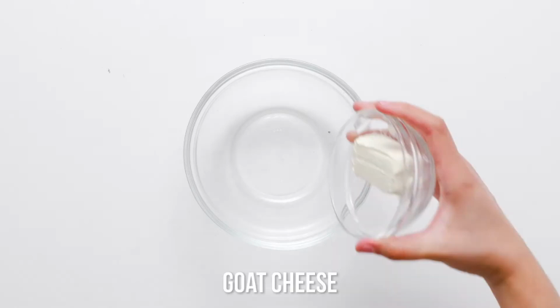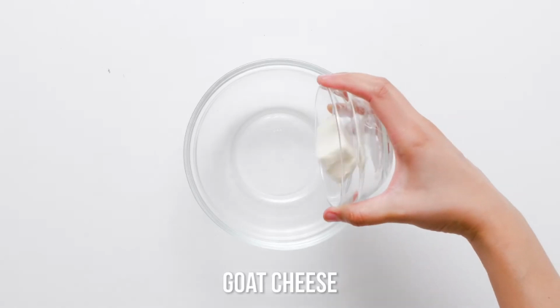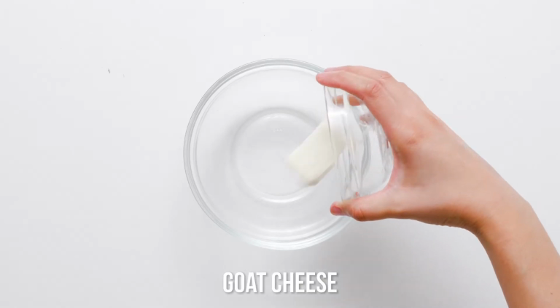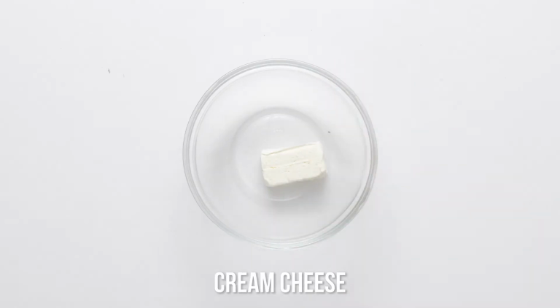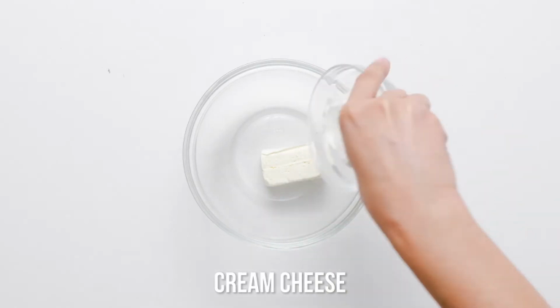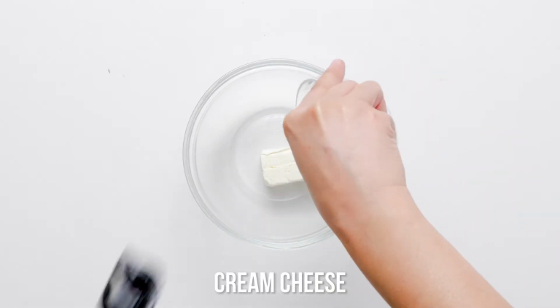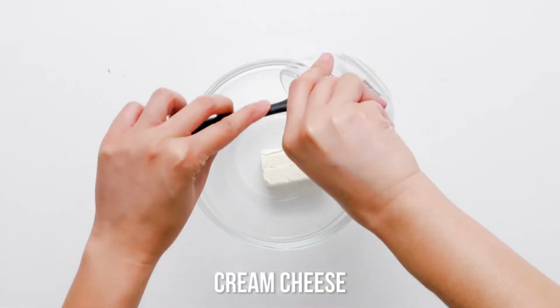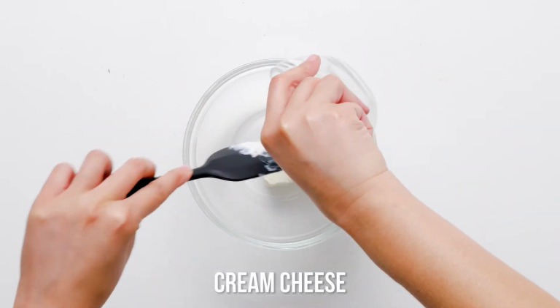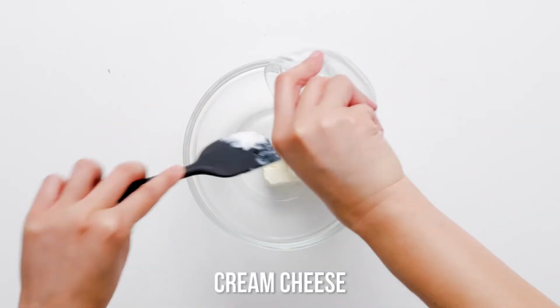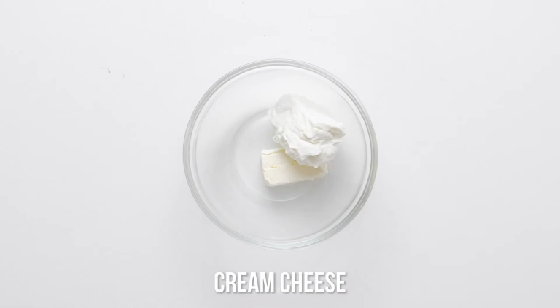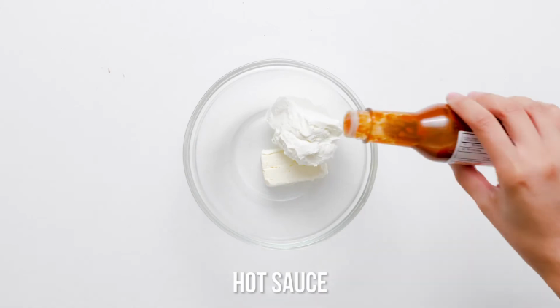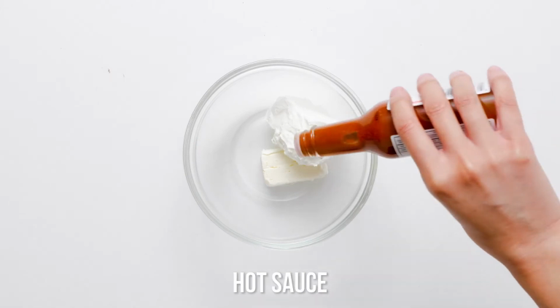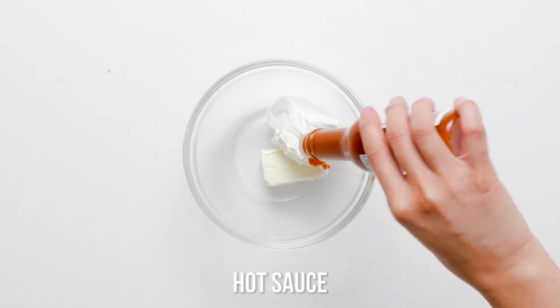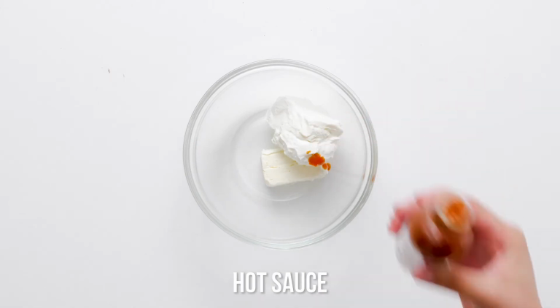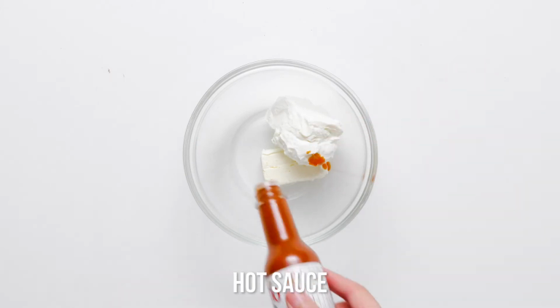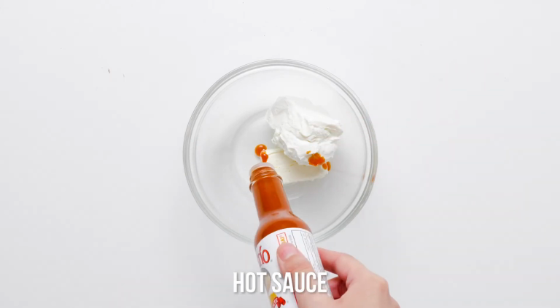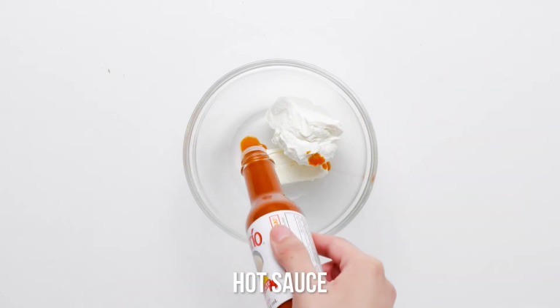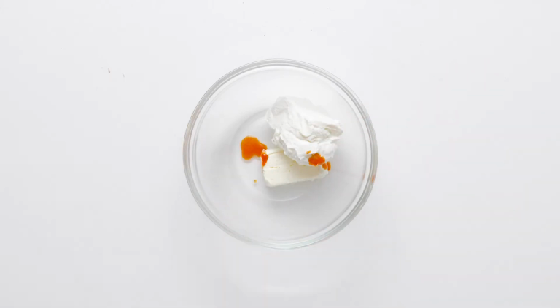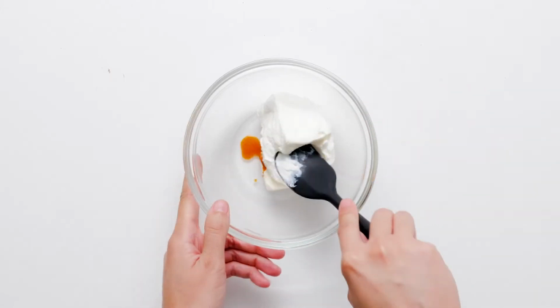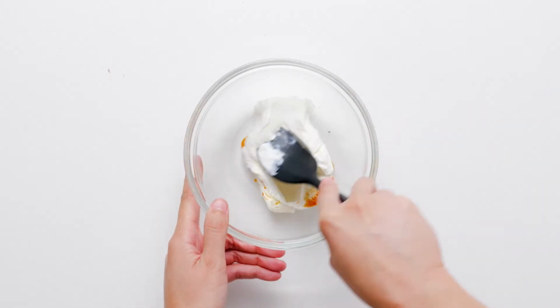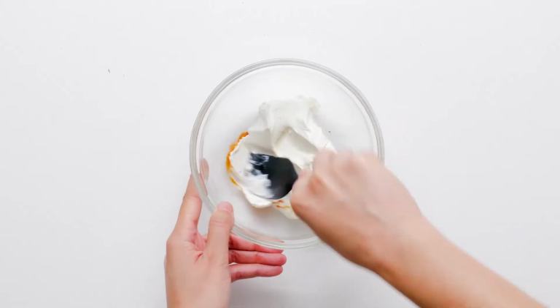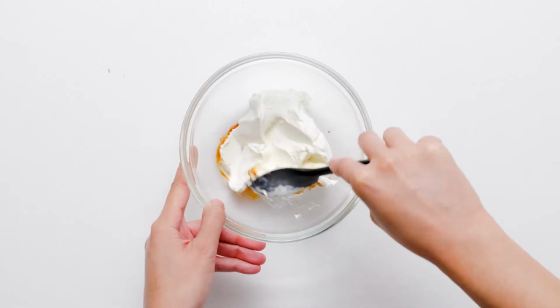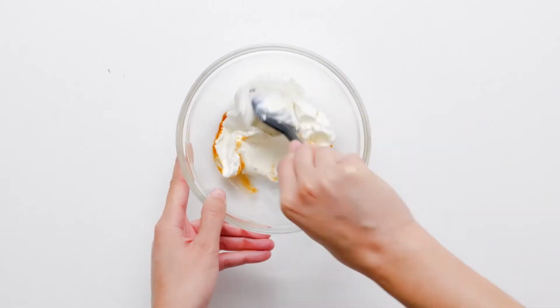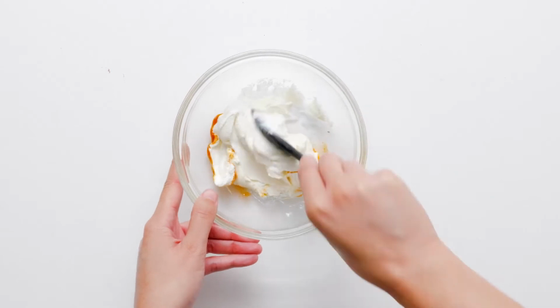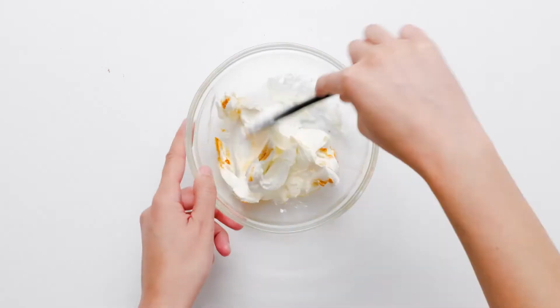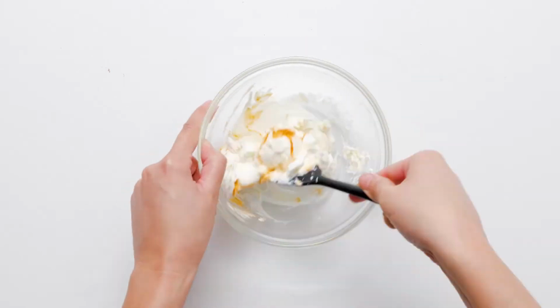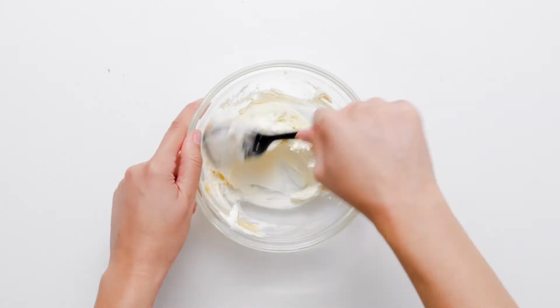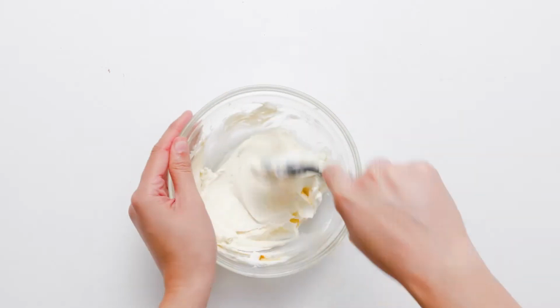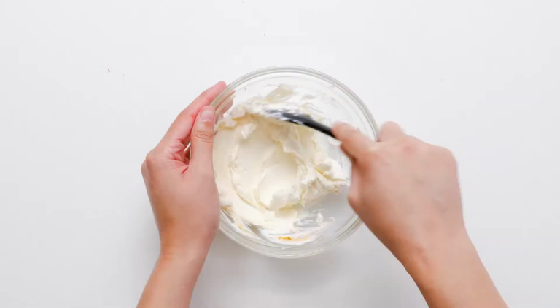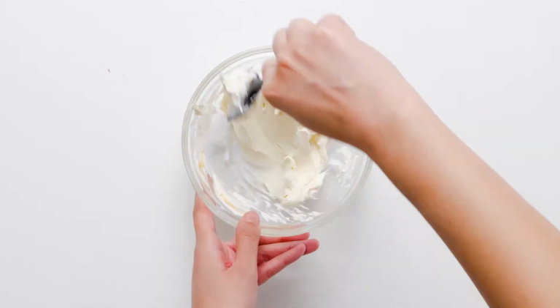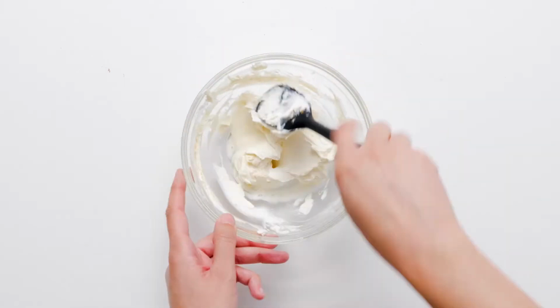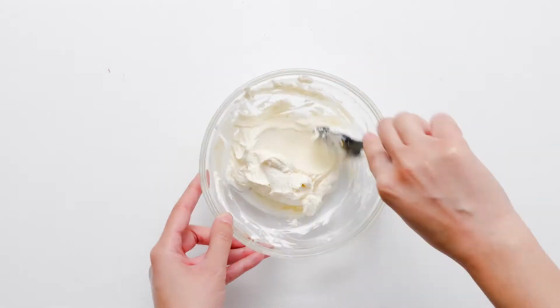In a mixing bowl, mash and stir the goat cheese, cream cheese, and hot pepper sauce until well blended. Refrigerate to firm up the cheeses for easier shaping.